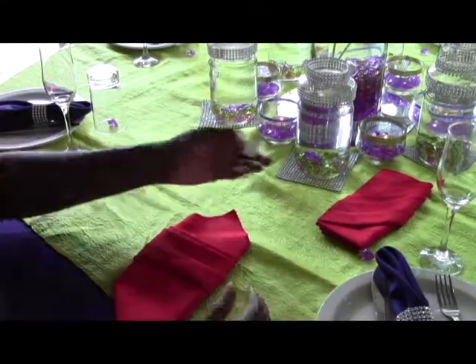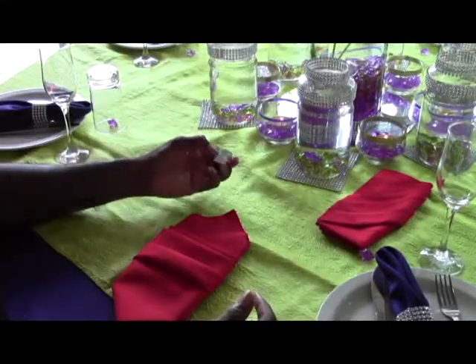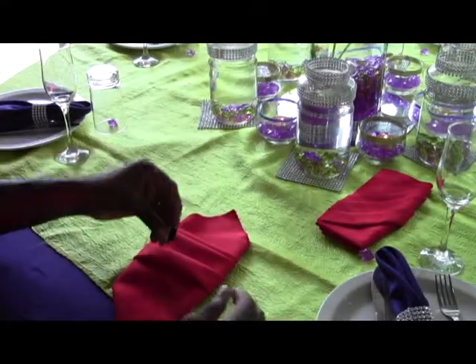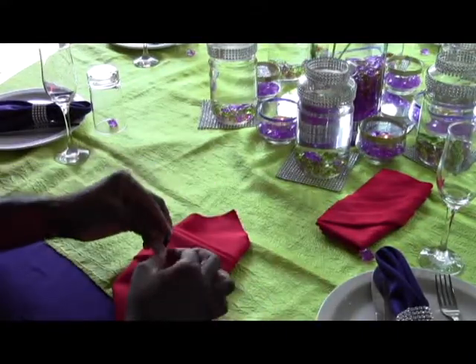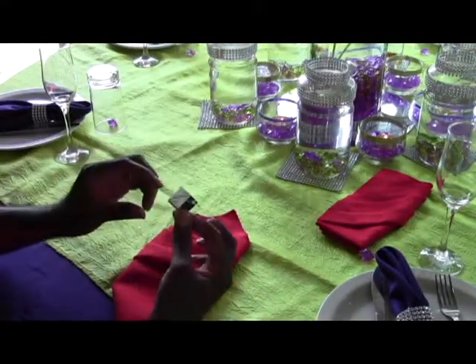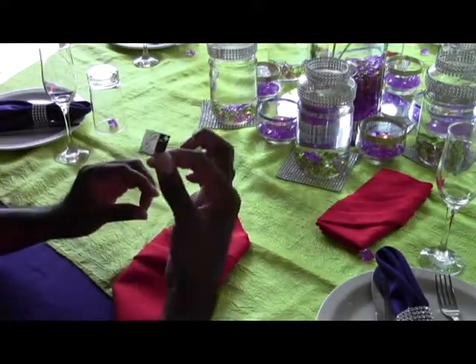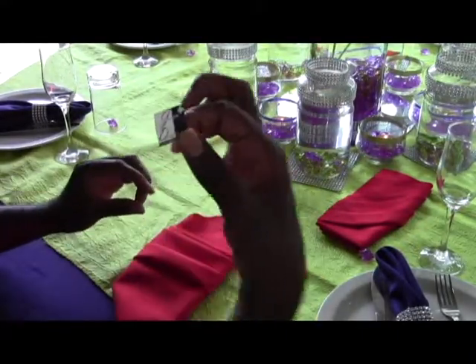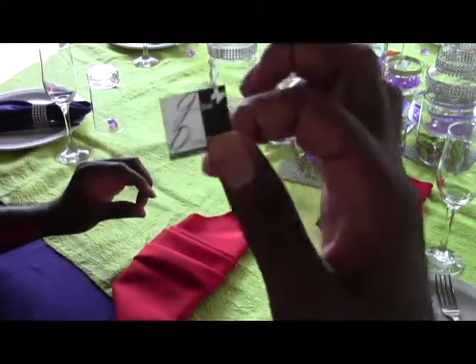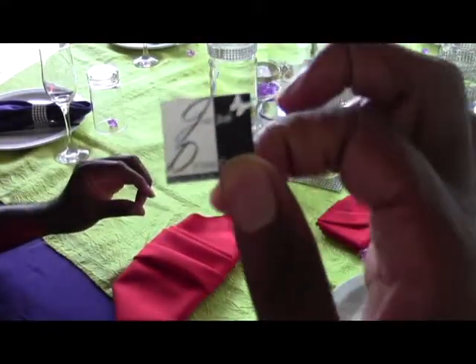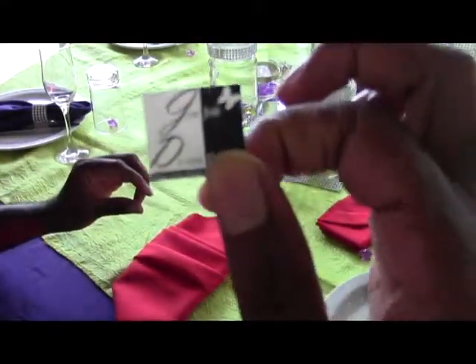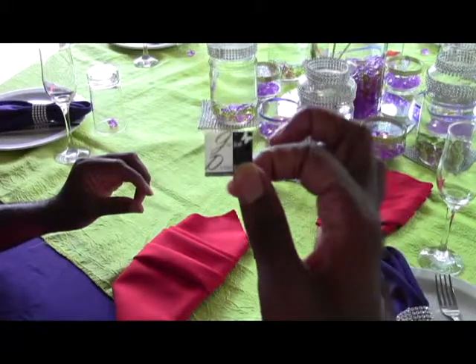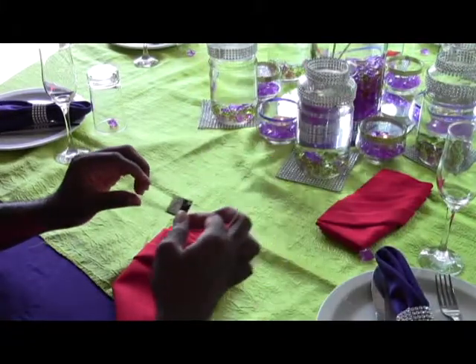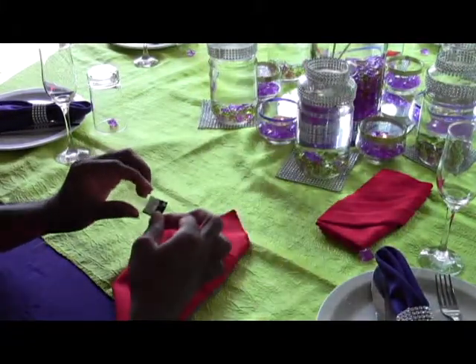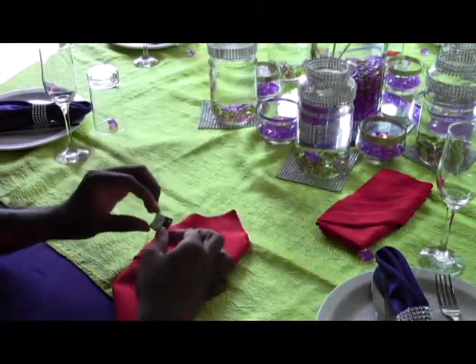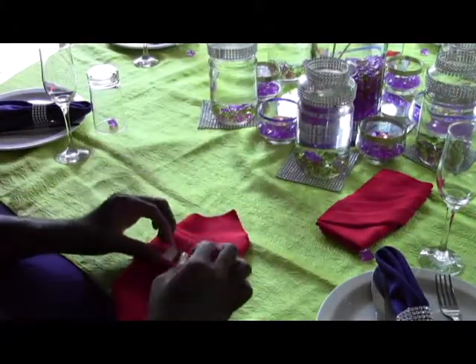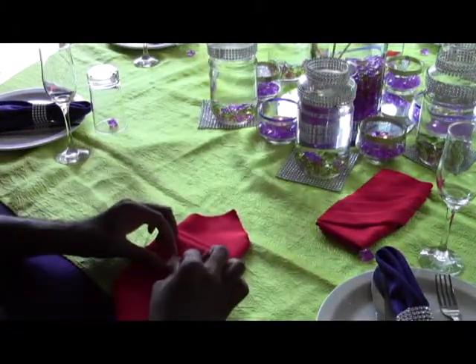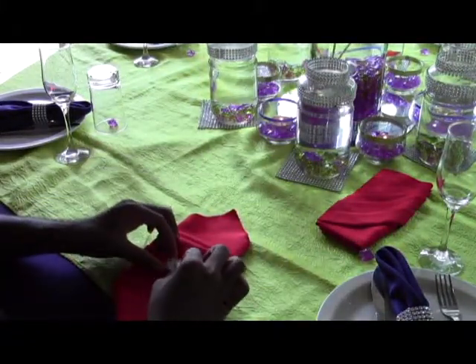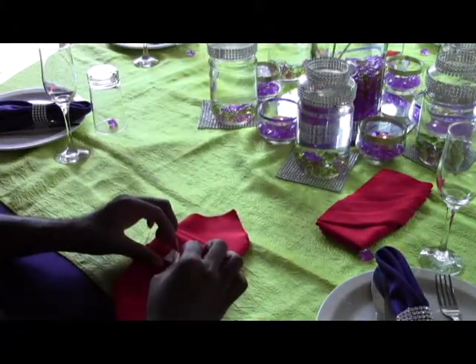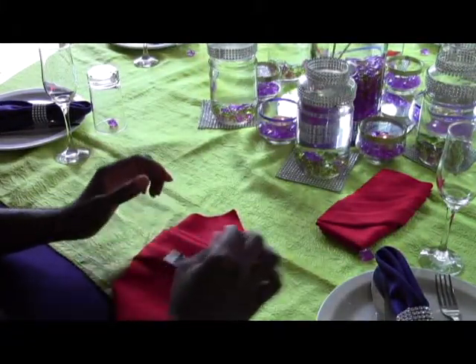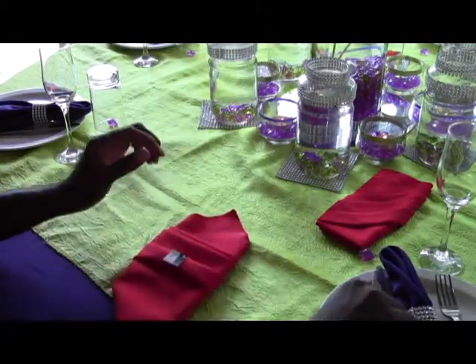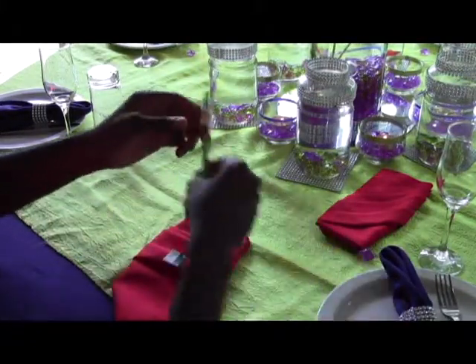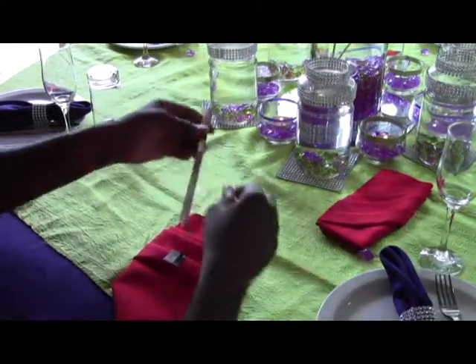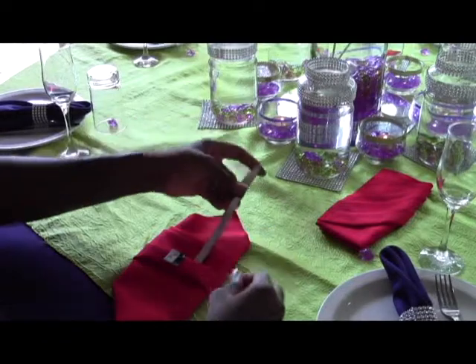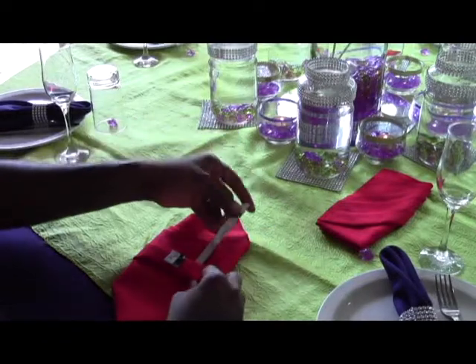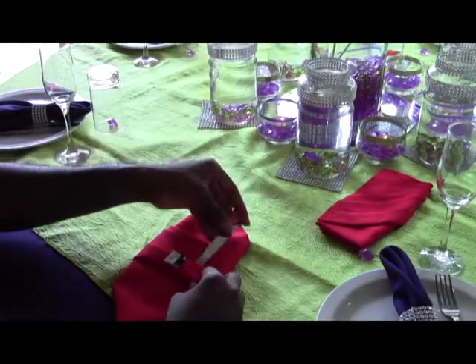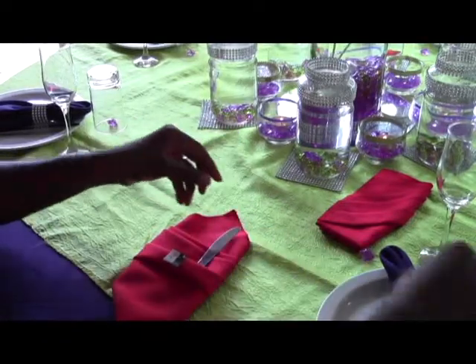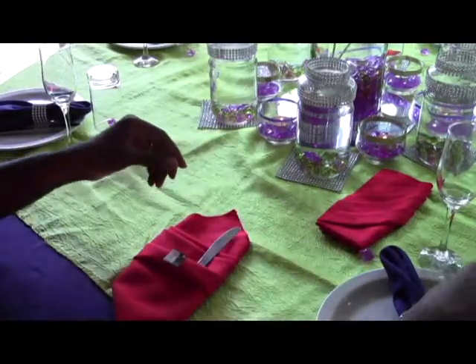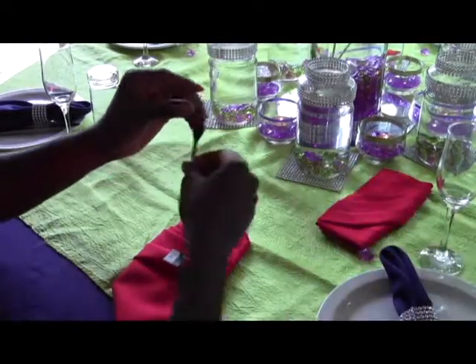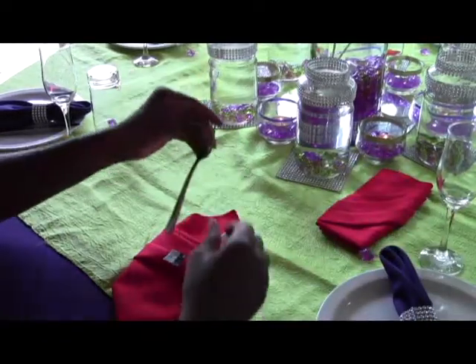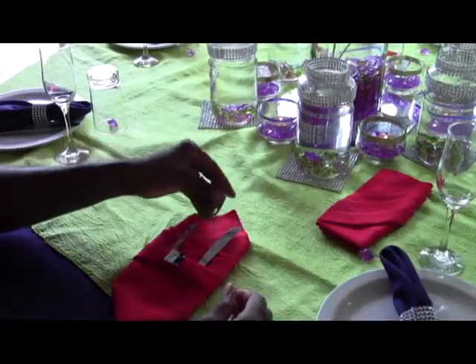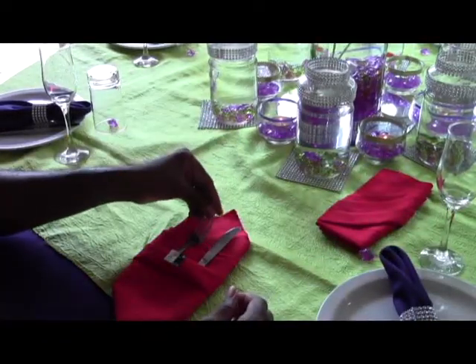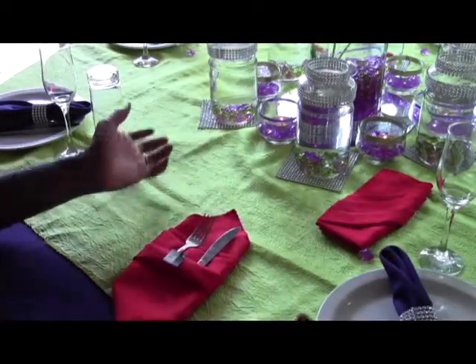I like this because I like to make labels for the bride and groom, just like how I have our logo, and I place it onto the napkin. You can also place your knife and your fork into your napkin.